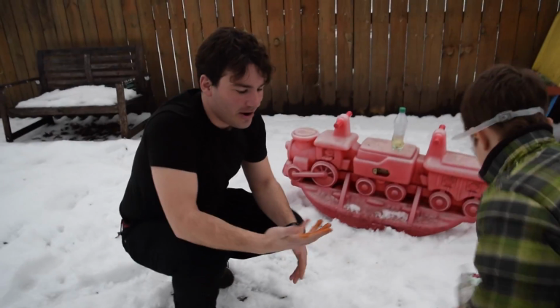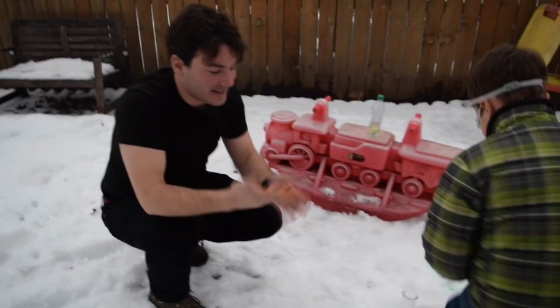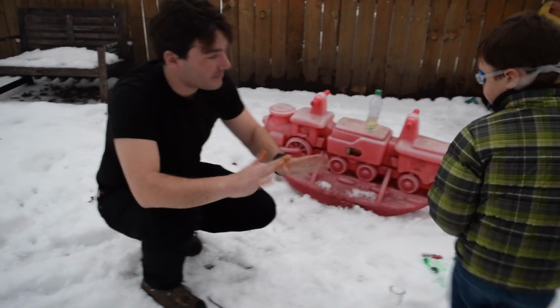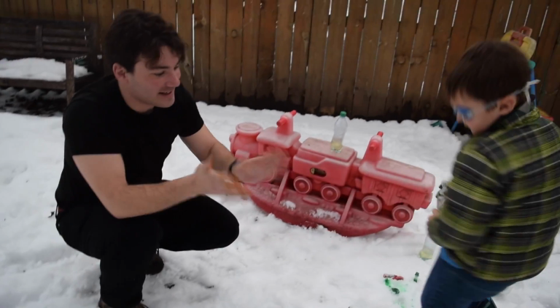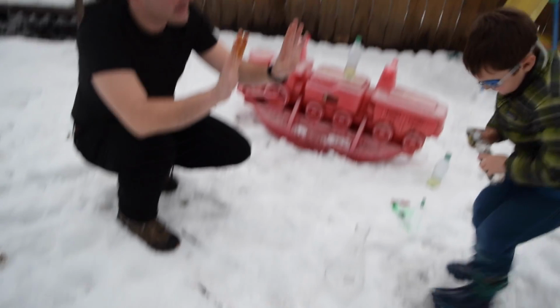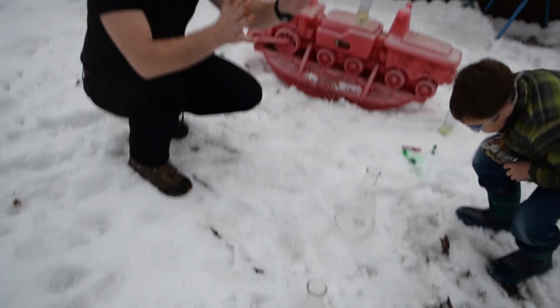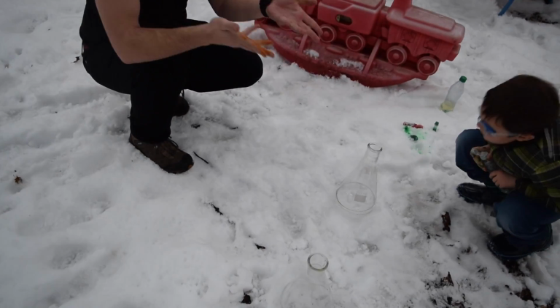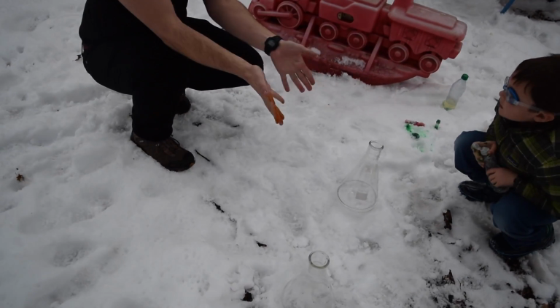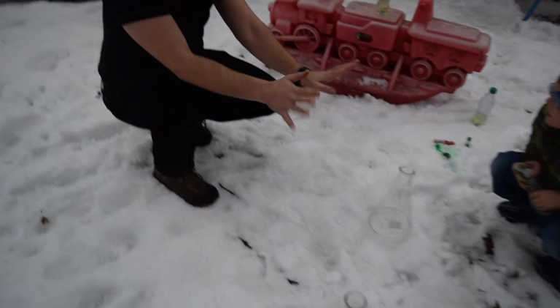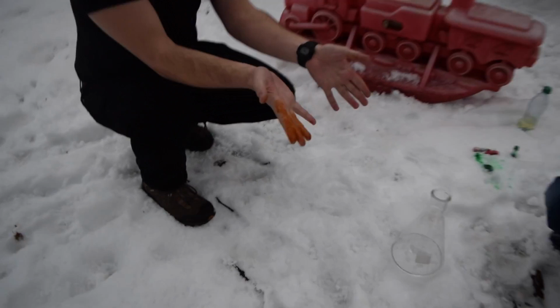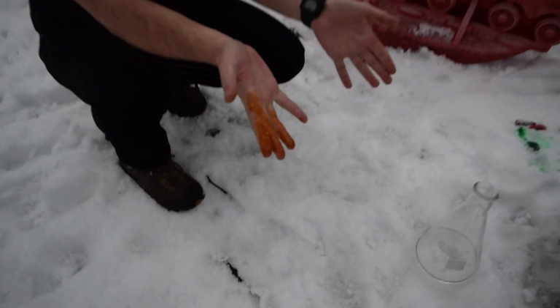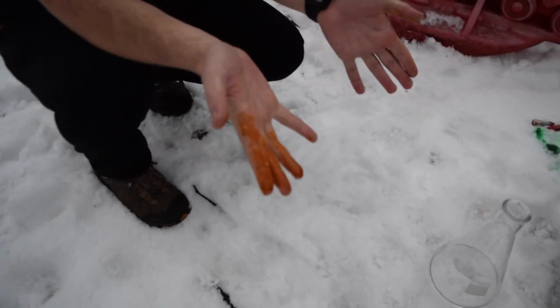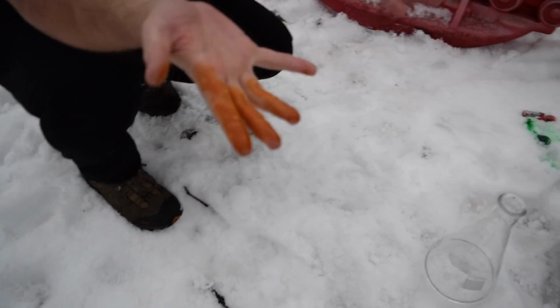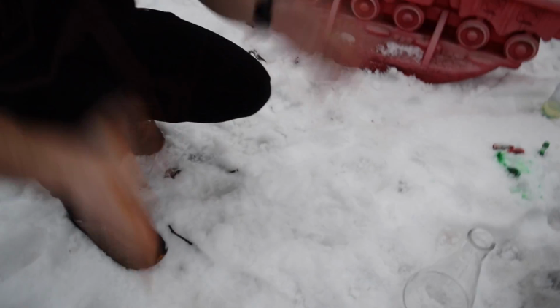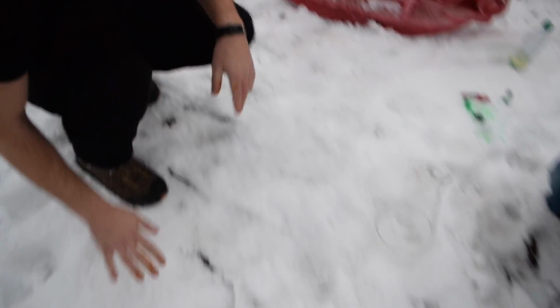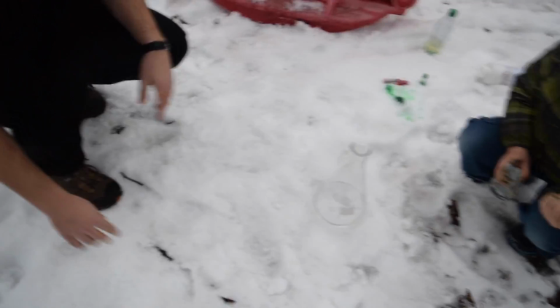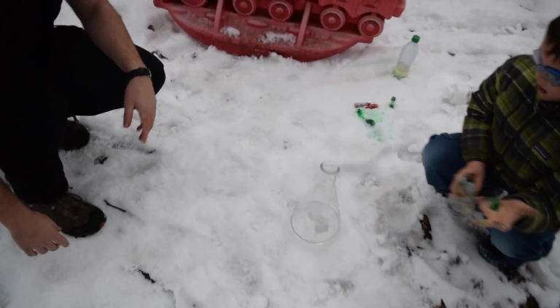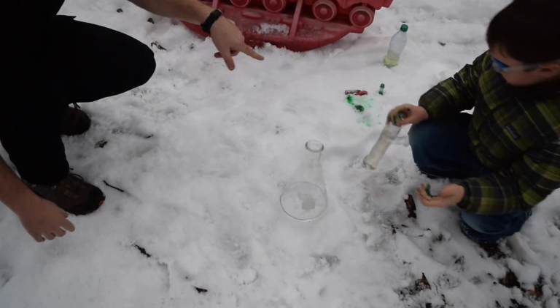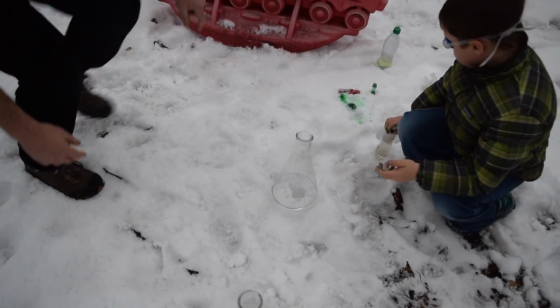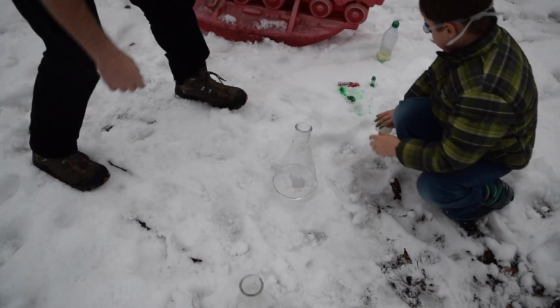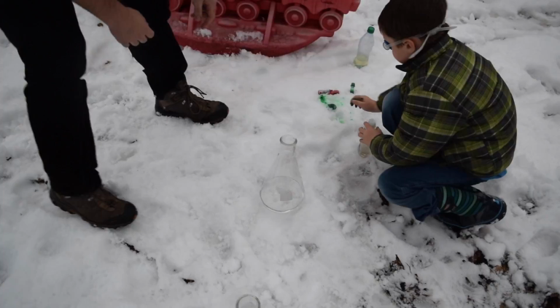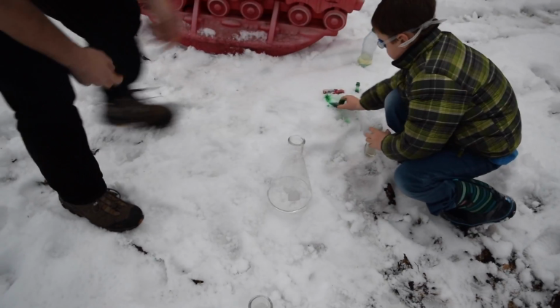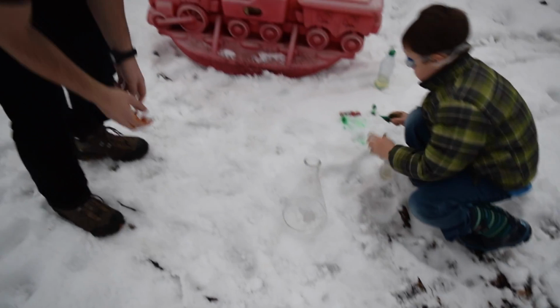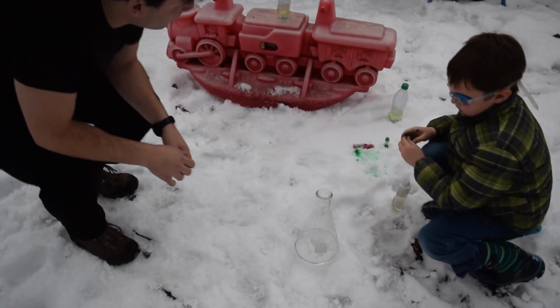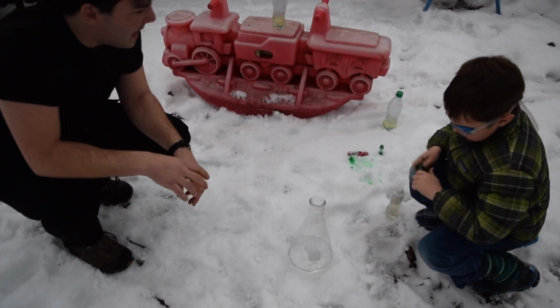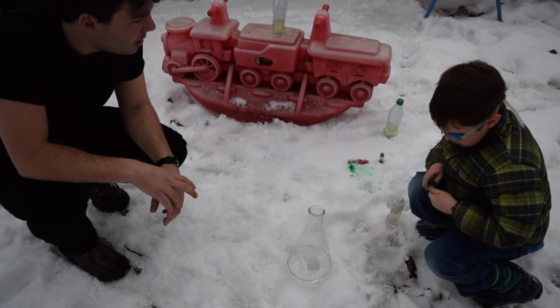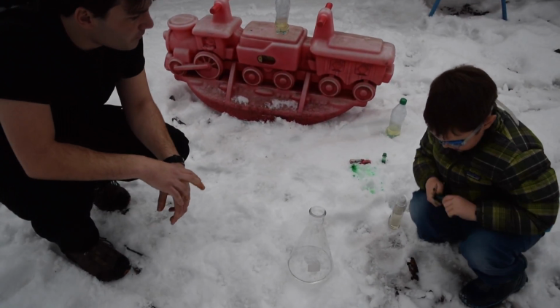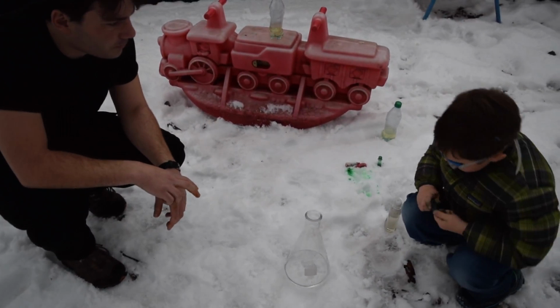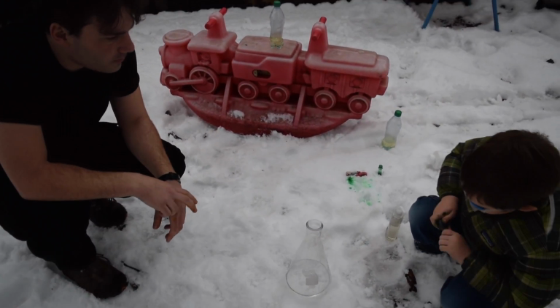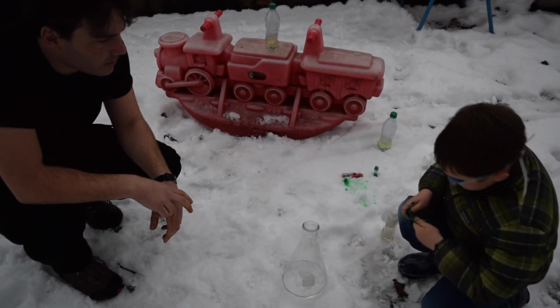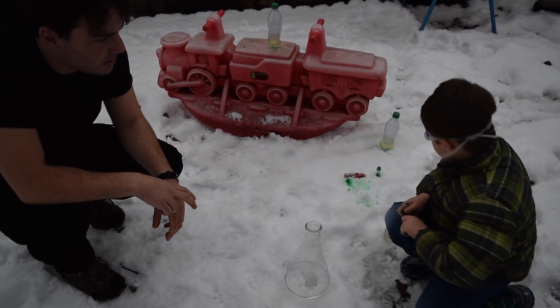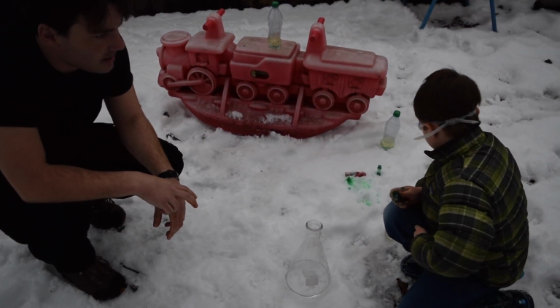You can see the hydrogen peroxide is staining my hands kind of brown. It'll come off. And now let's put some food coloring in. Why don't we do one green and one red? I thought it would be green. Yeah.